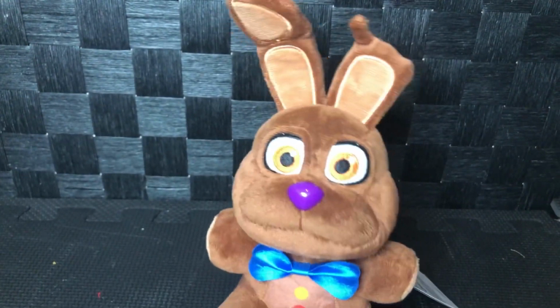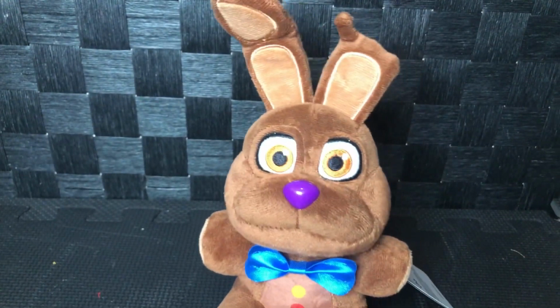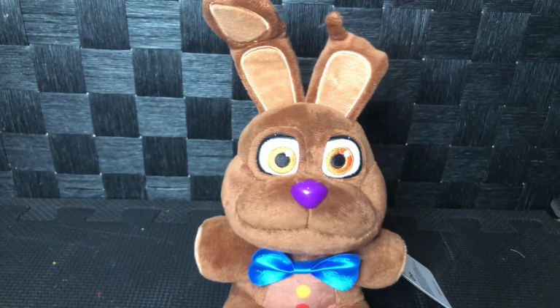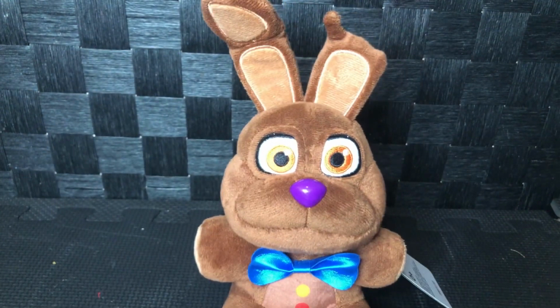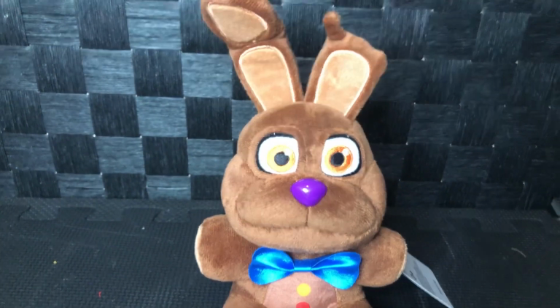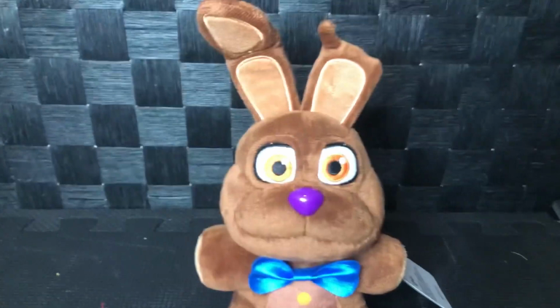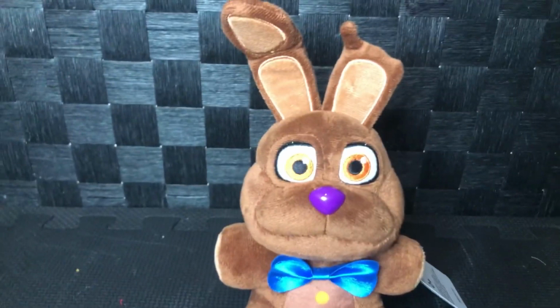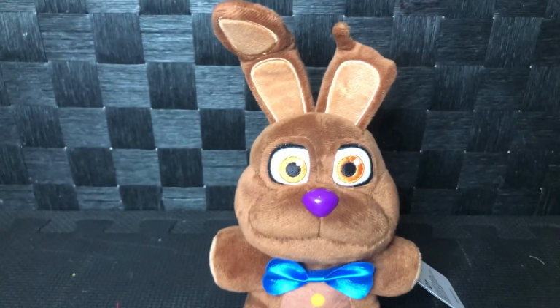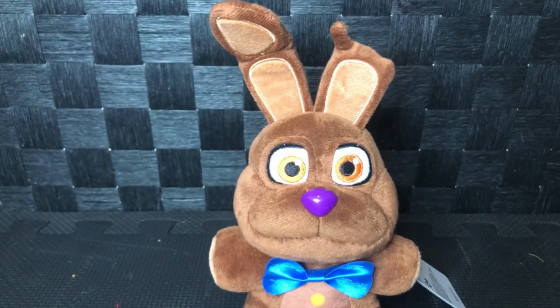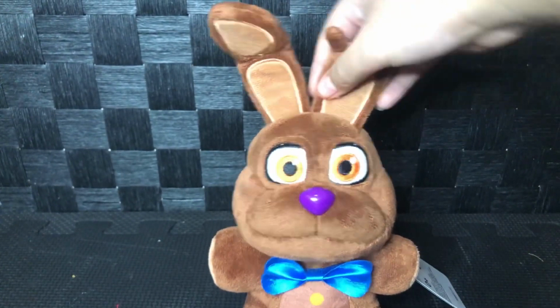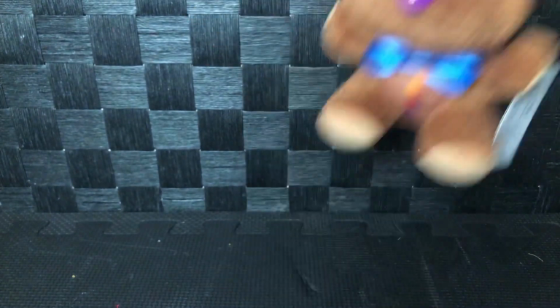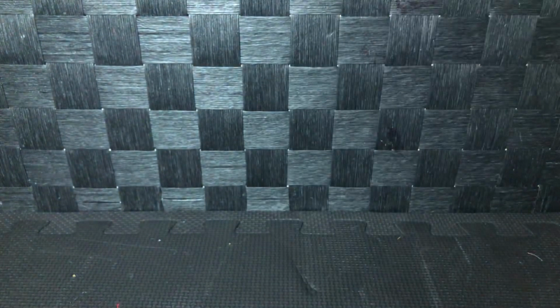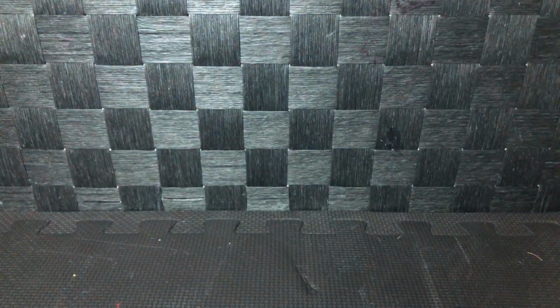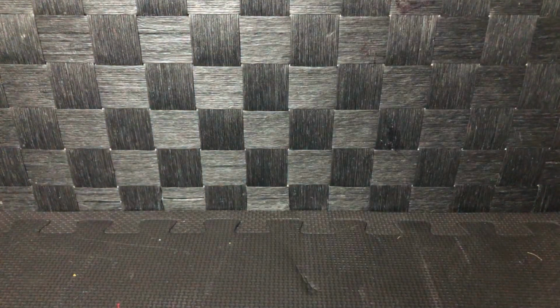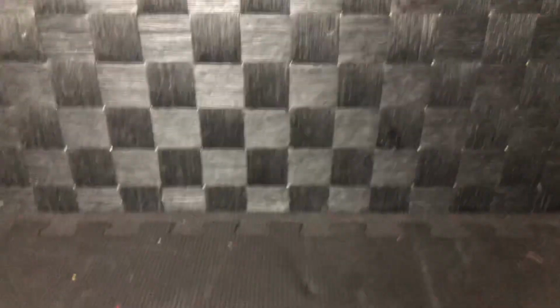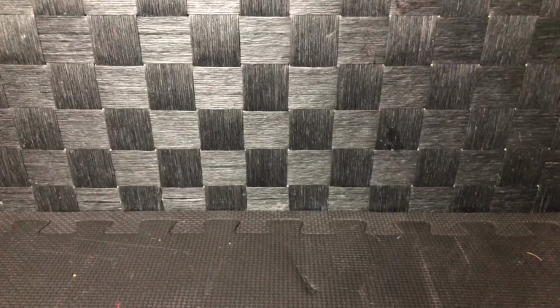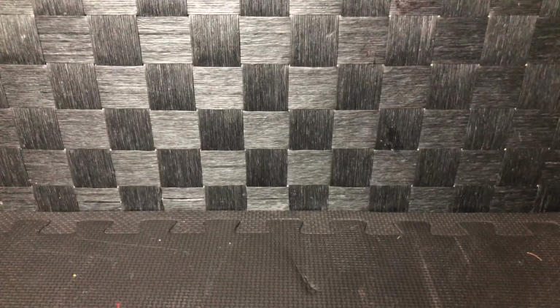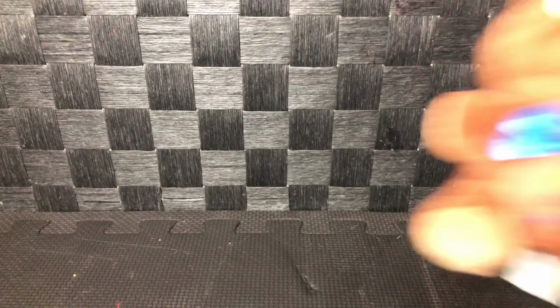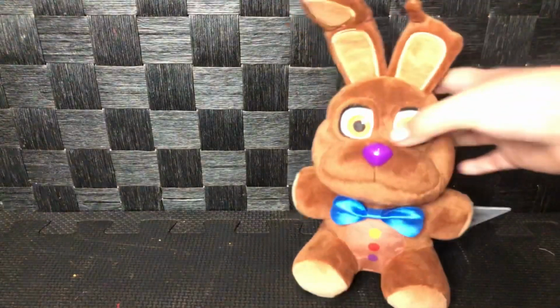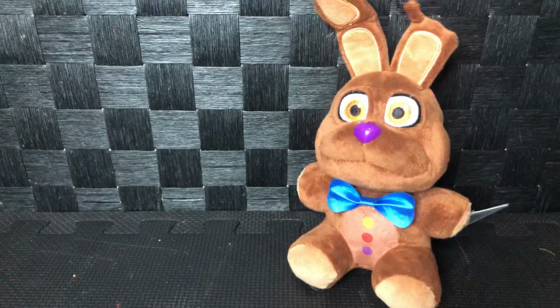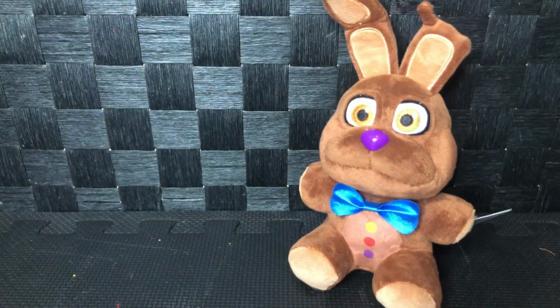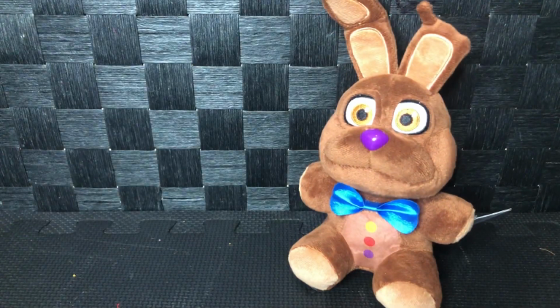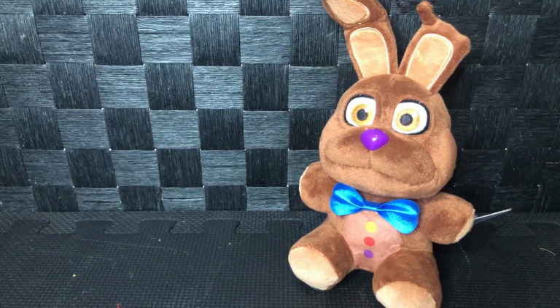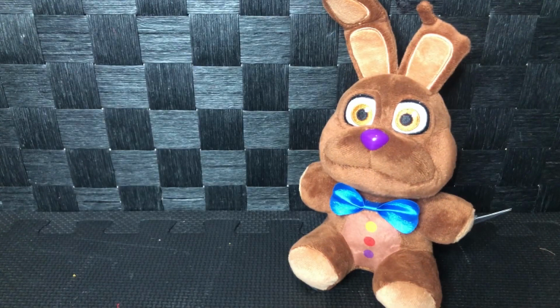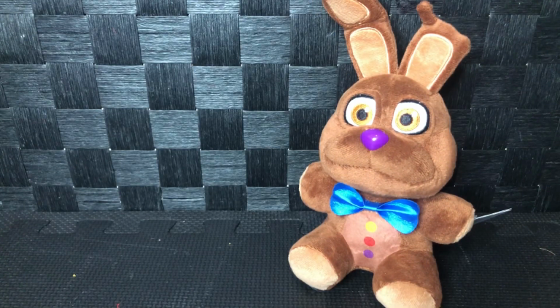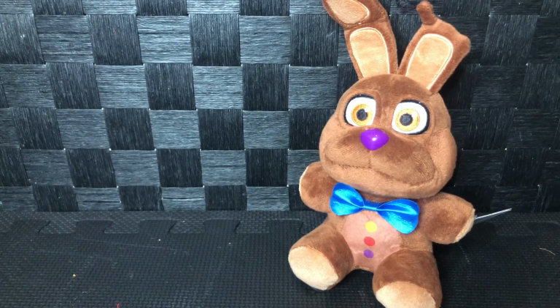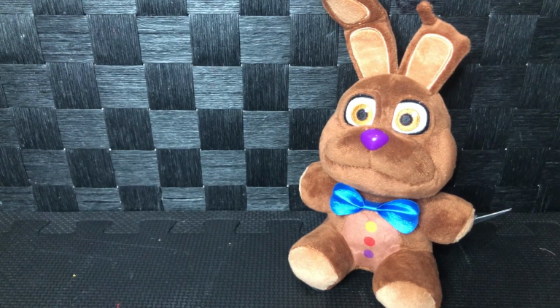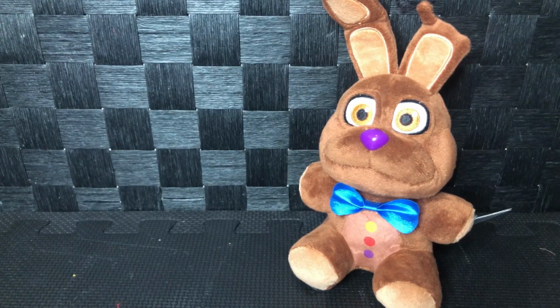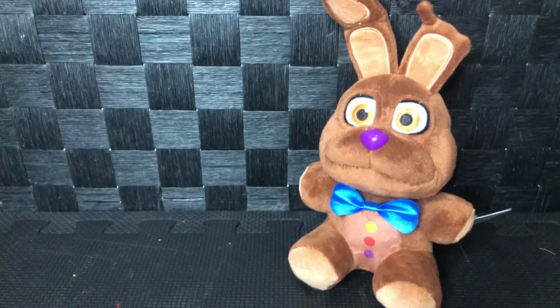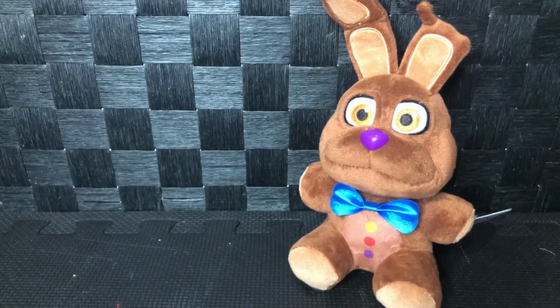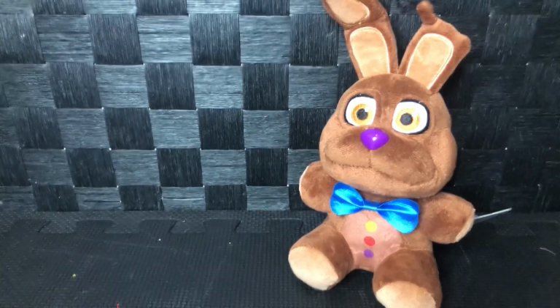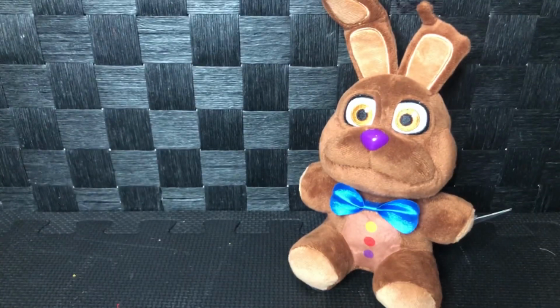I don't know why he looks a lot like Spring Bonnie. I don't even own a Spring Bonnie — maybe I could use the pattern of this Chocolate Bonnie to make a Spring Bonnie.